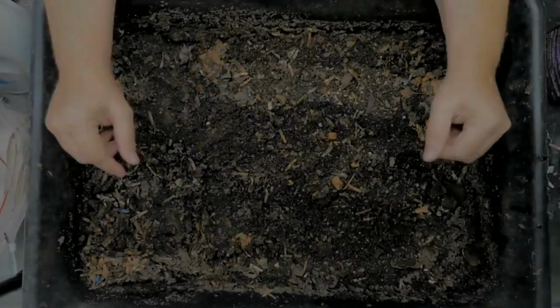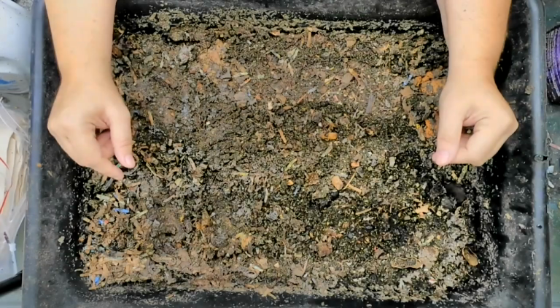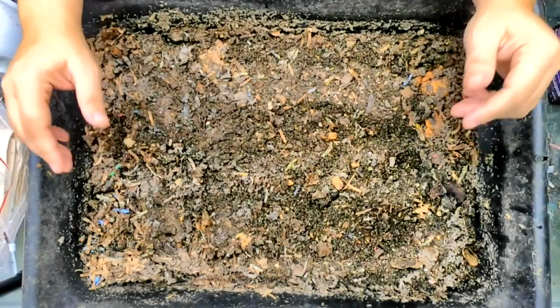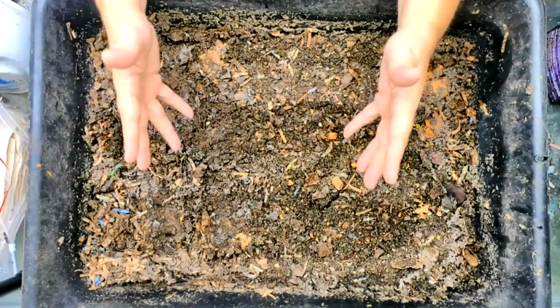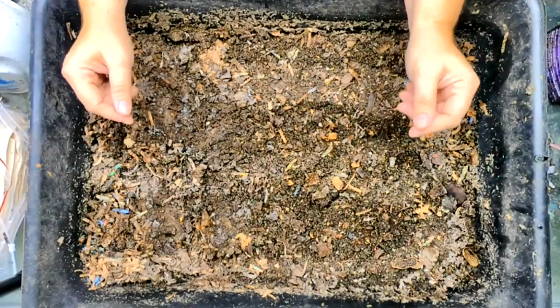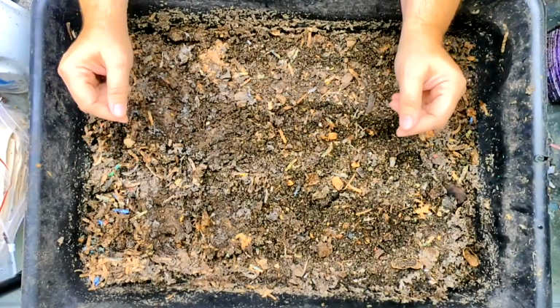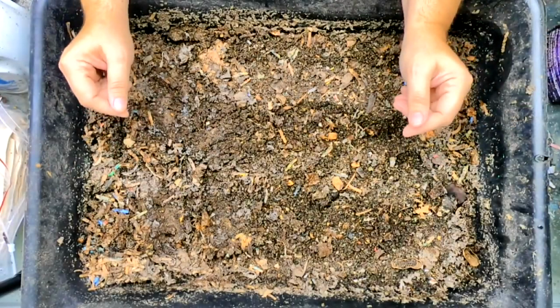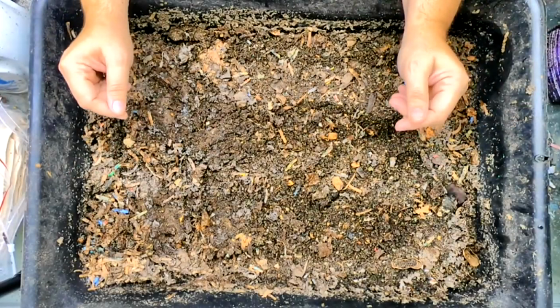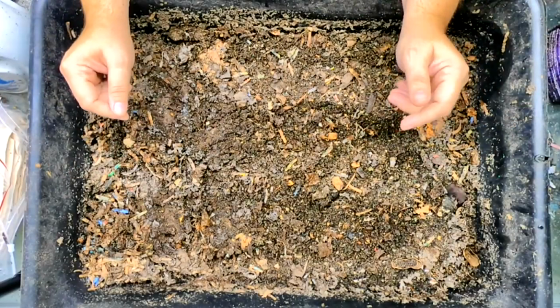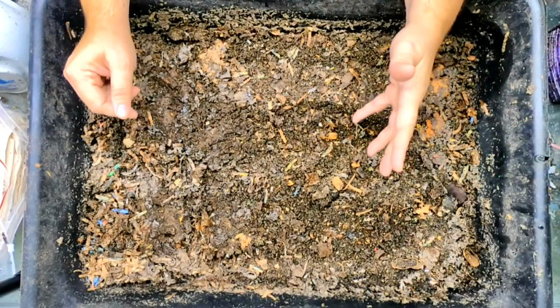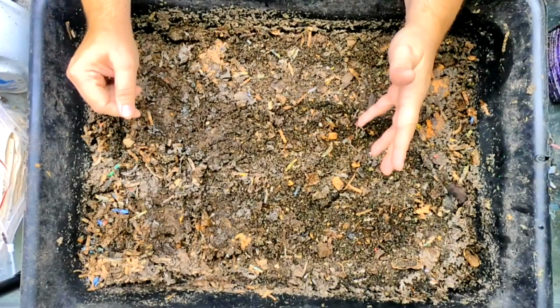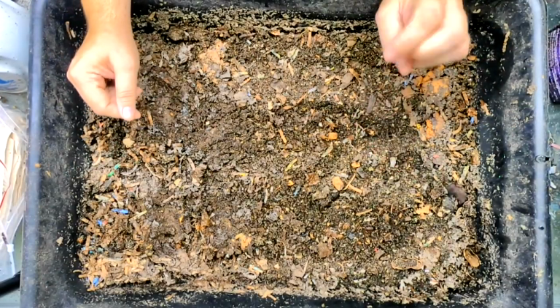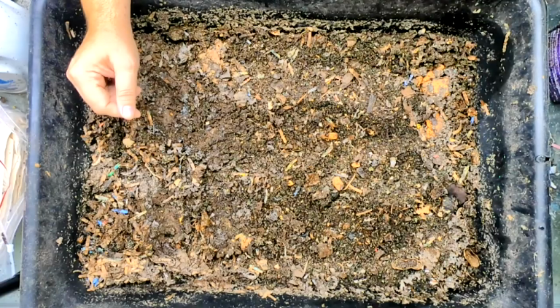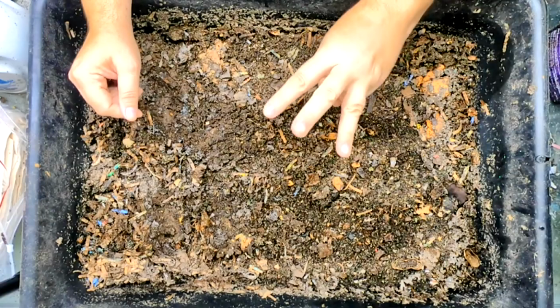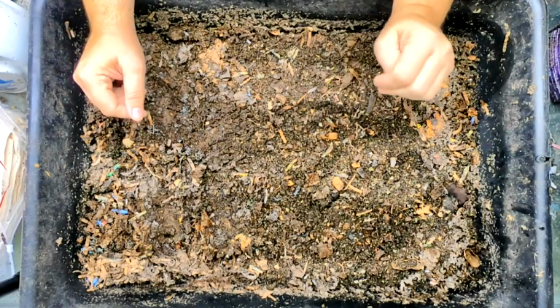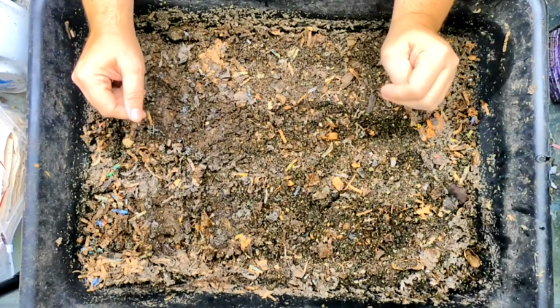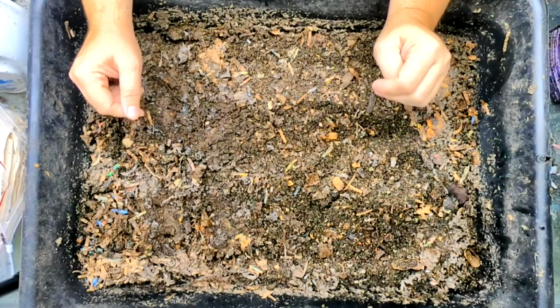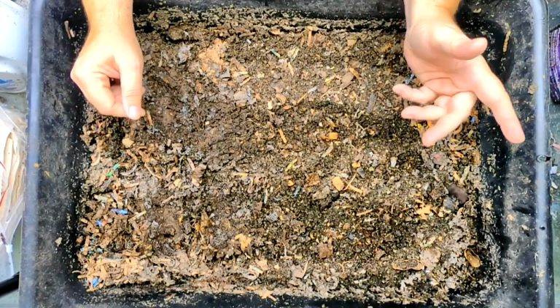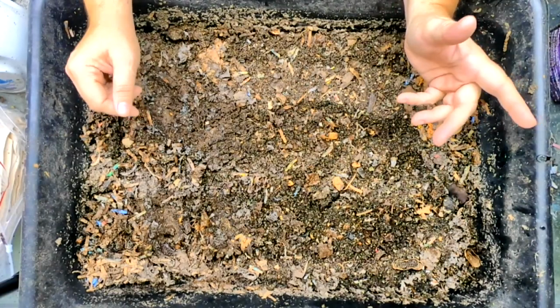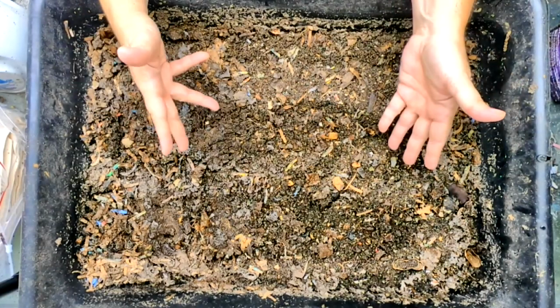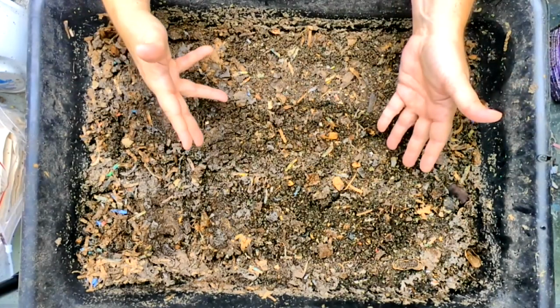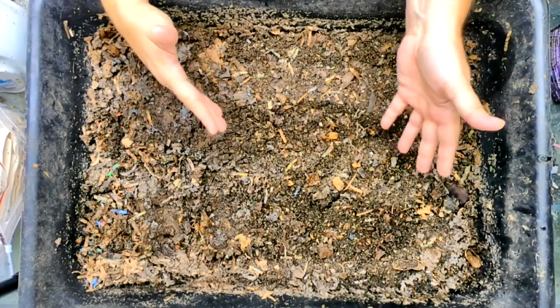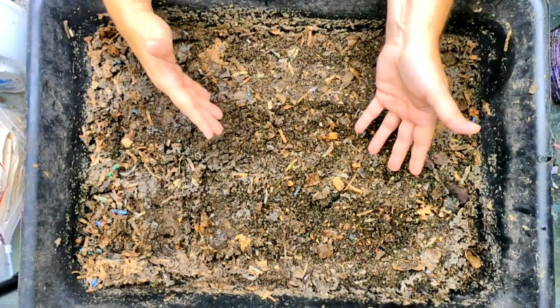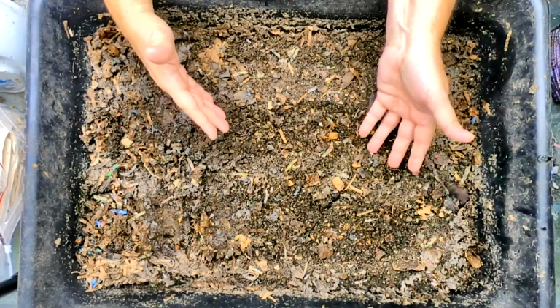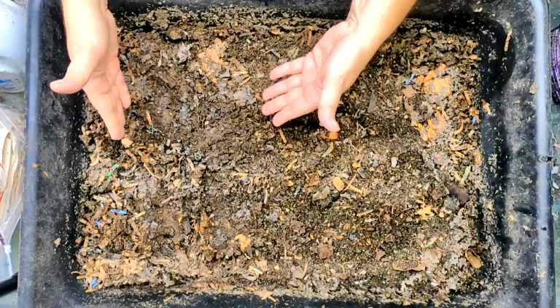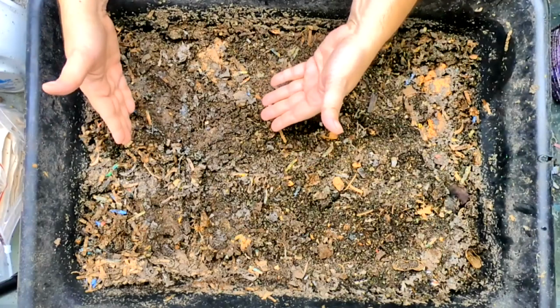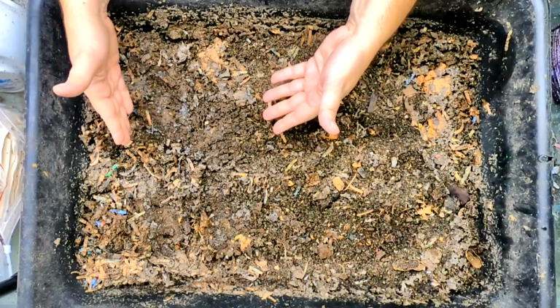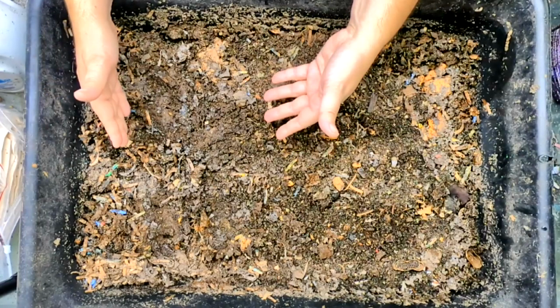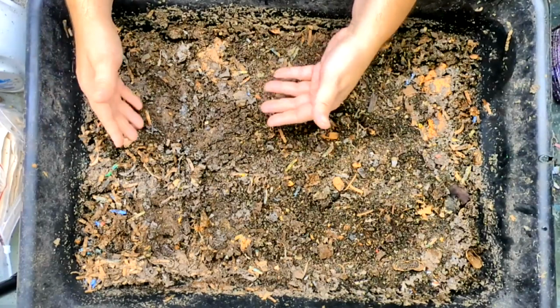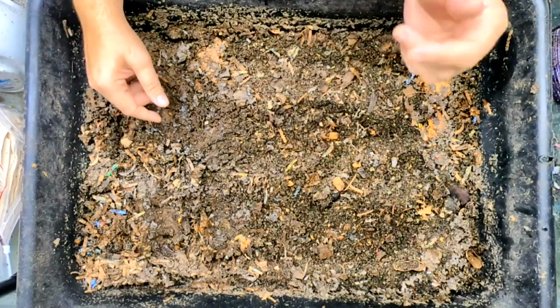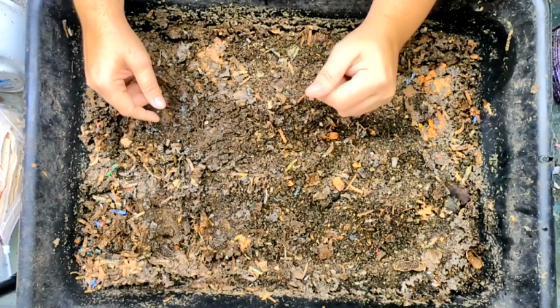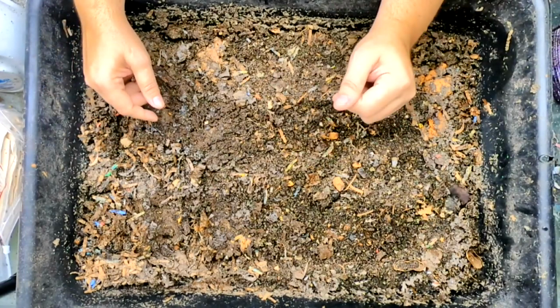Hey guys, it's Anne. Welcome to the channel. Today we are going to look in on three experiments. We are going to look in on my Eat My Shirt, then after that we're going to look at the Eat the Jeans, and then after that we're going to look at bin 101.